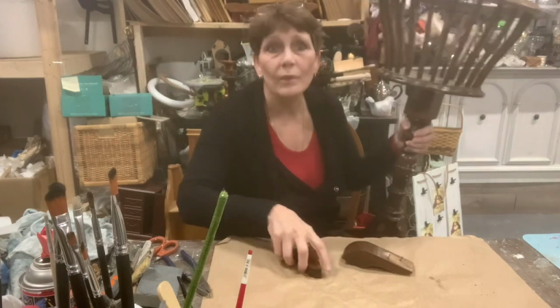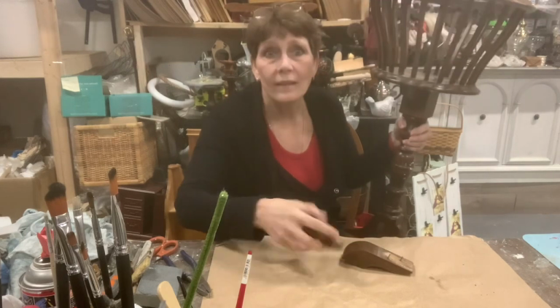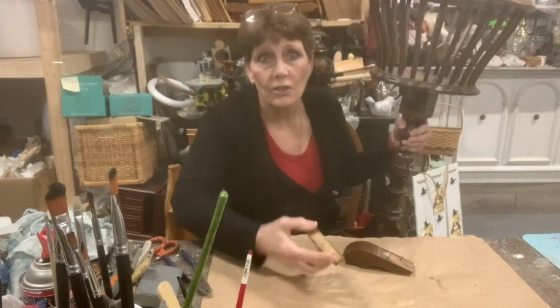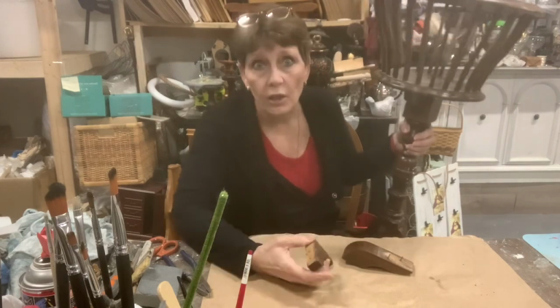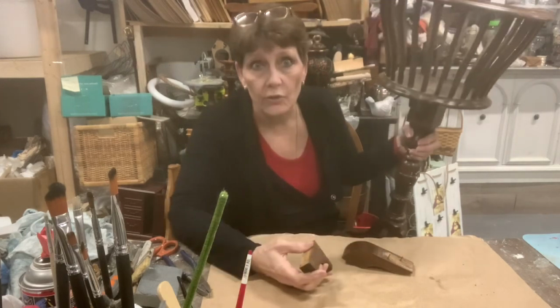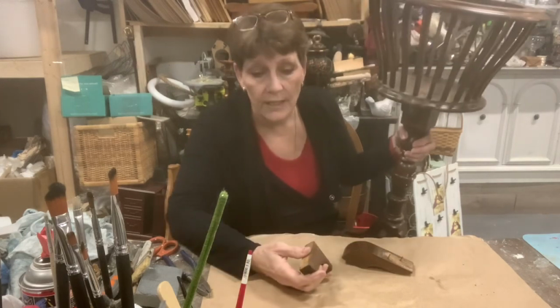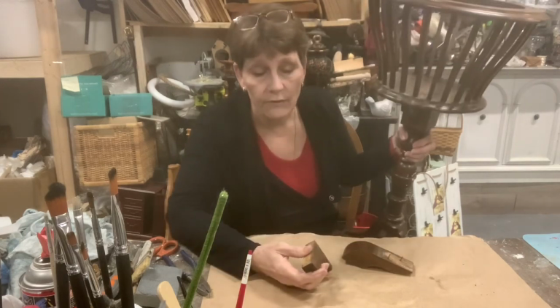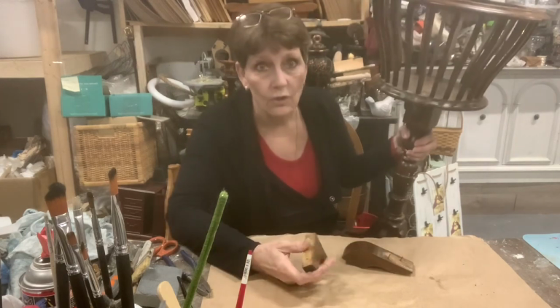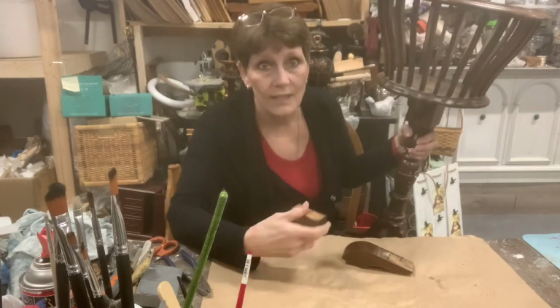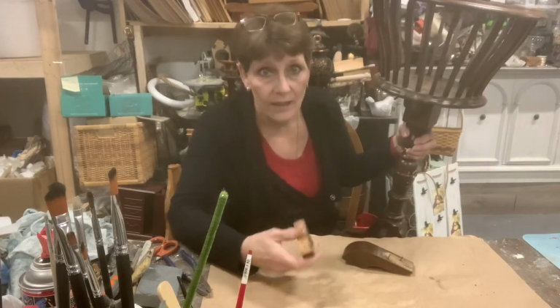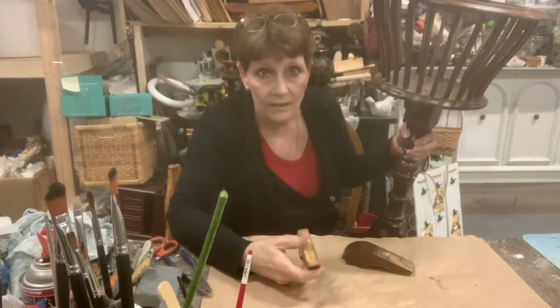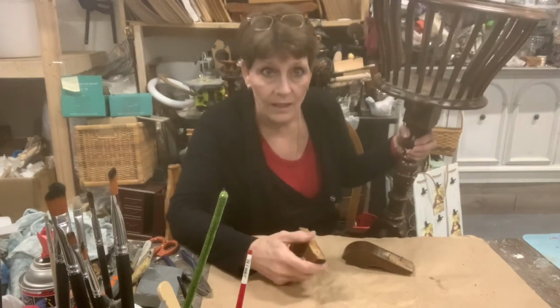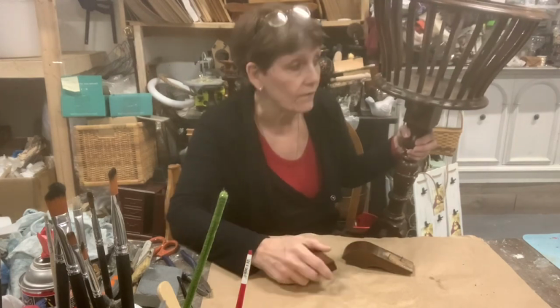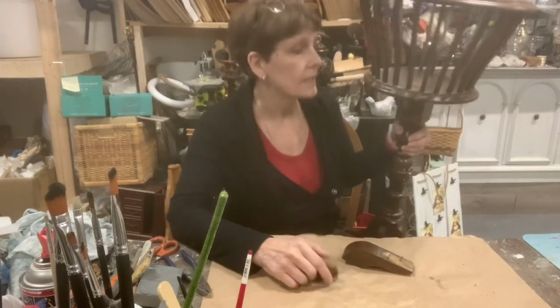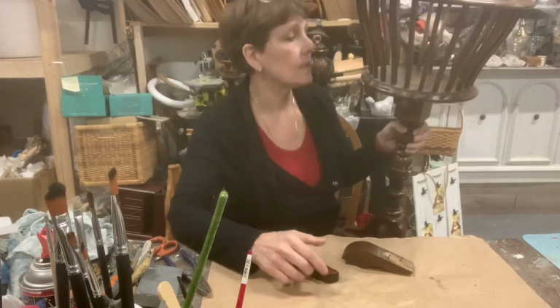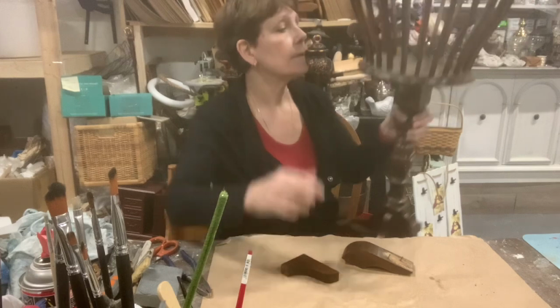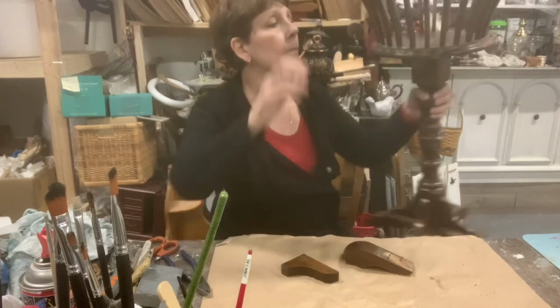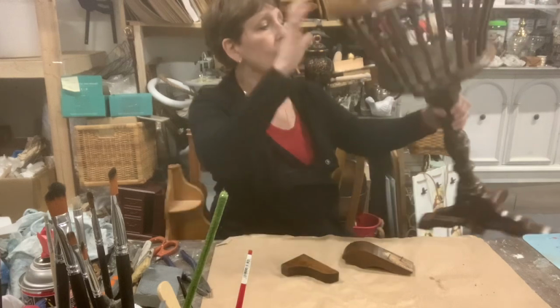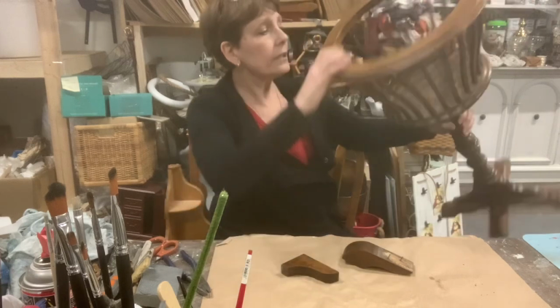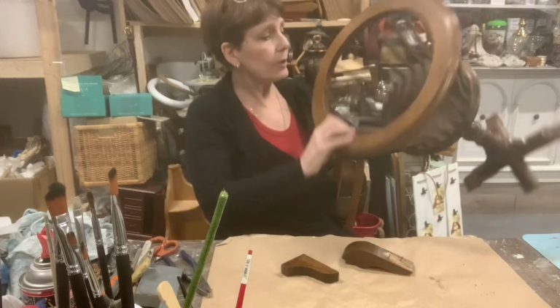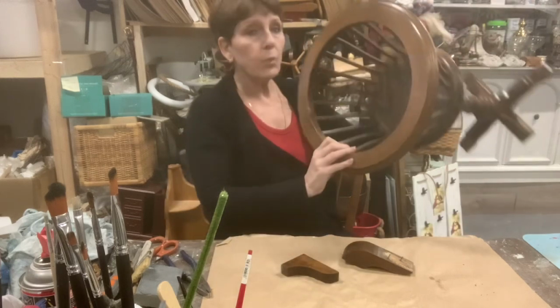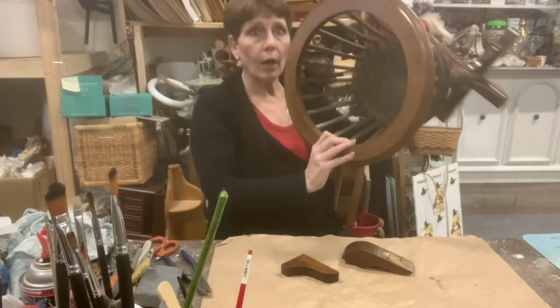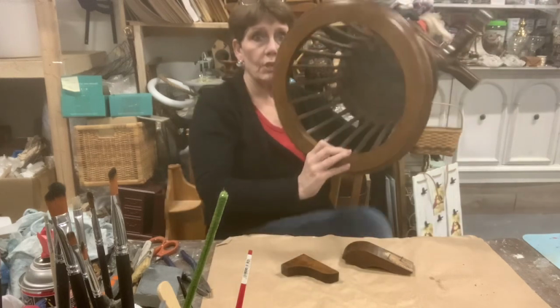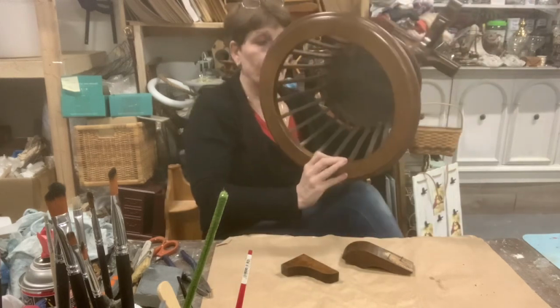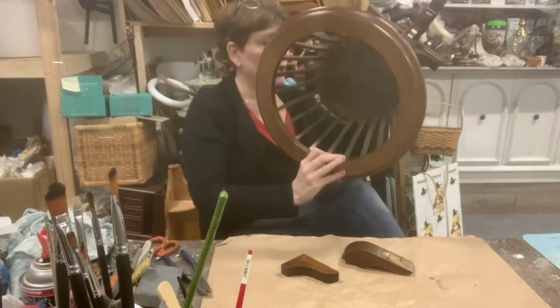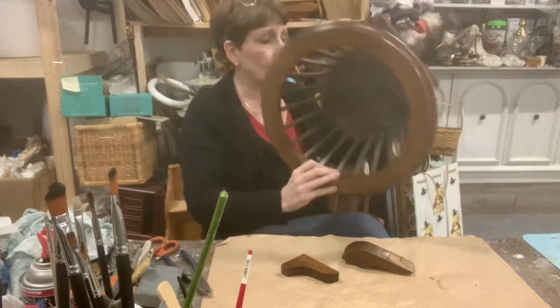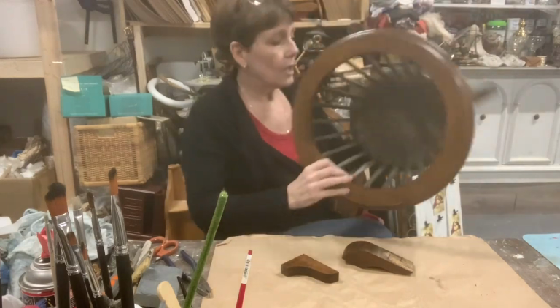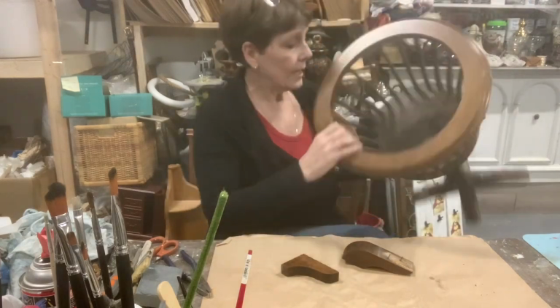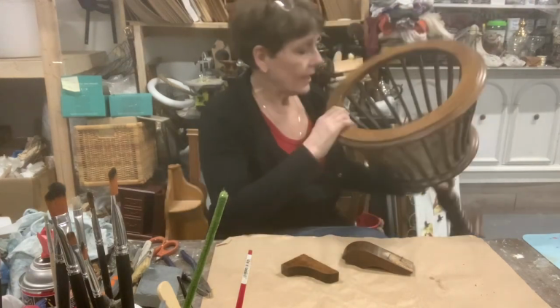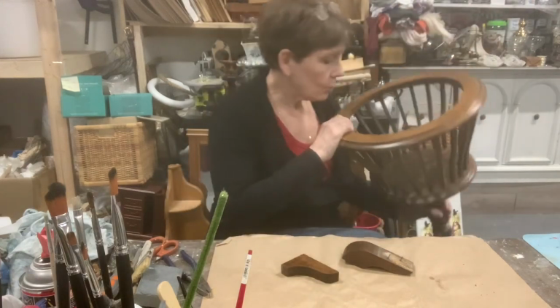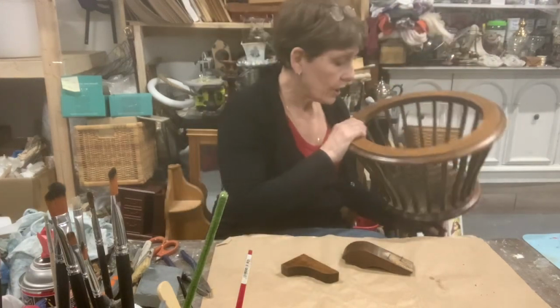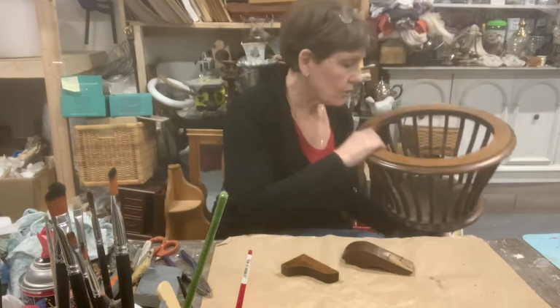And really that's all it's going to take for those — nothing fancy. The little bit of water damage here, I am going to sand down so that I make it a little smoother.